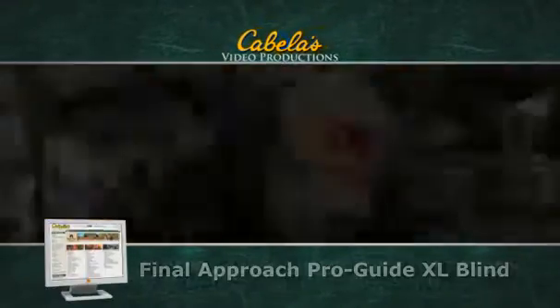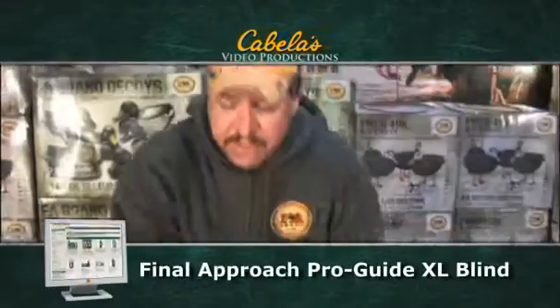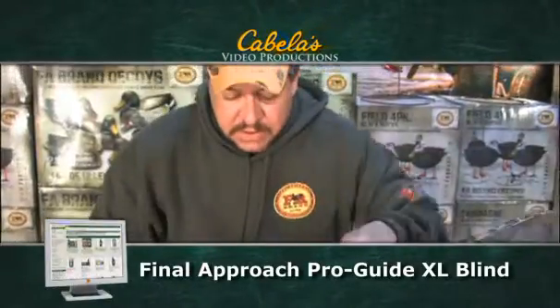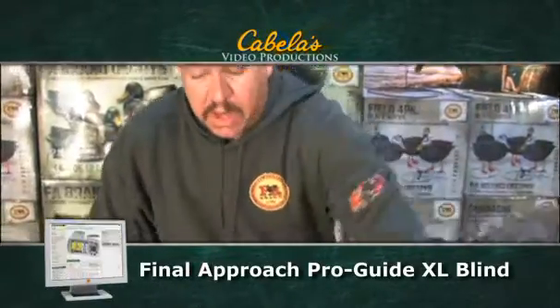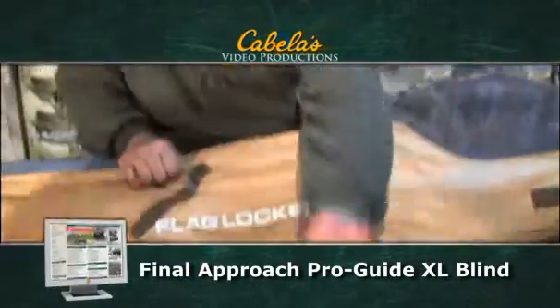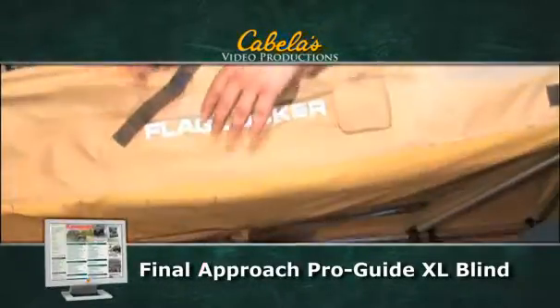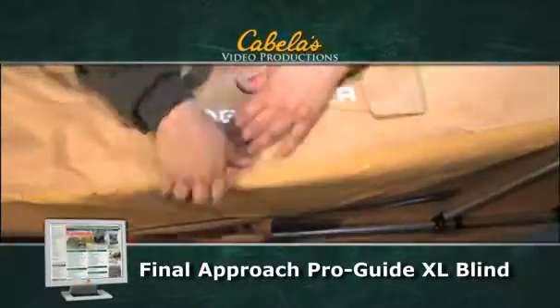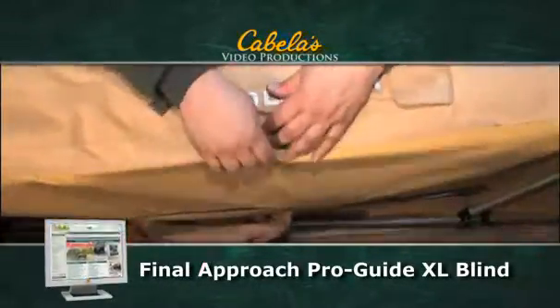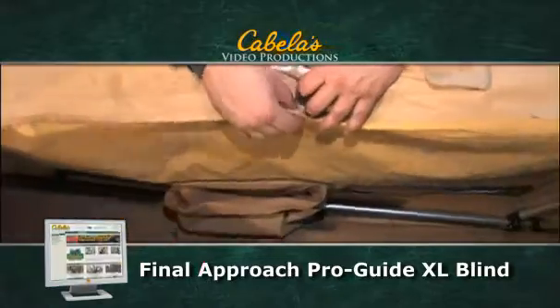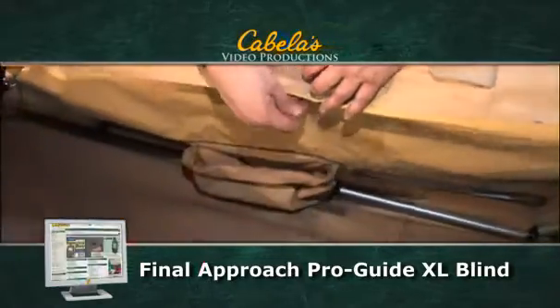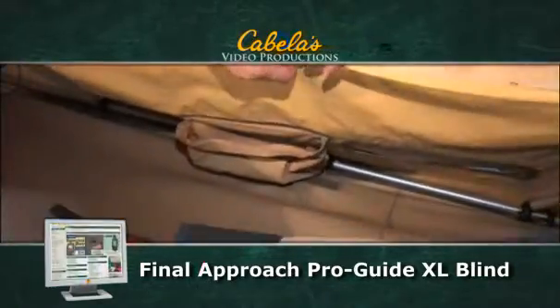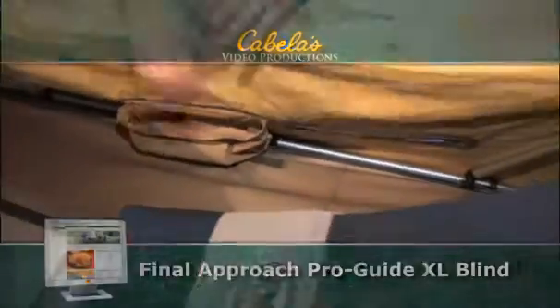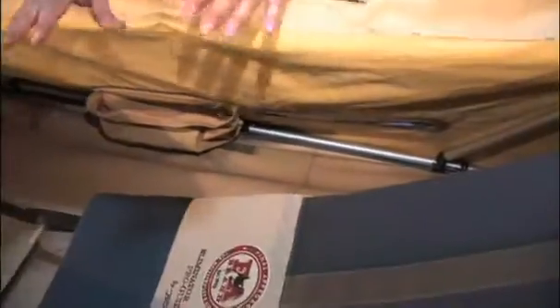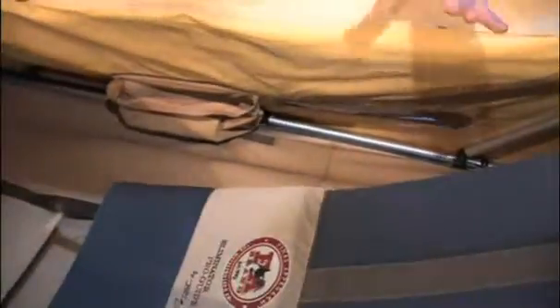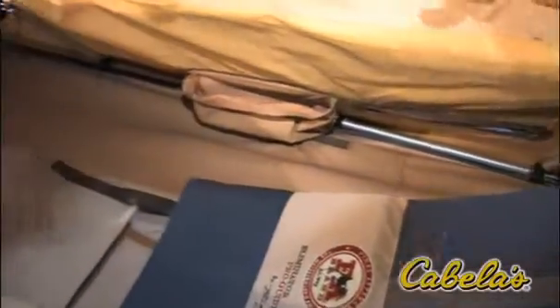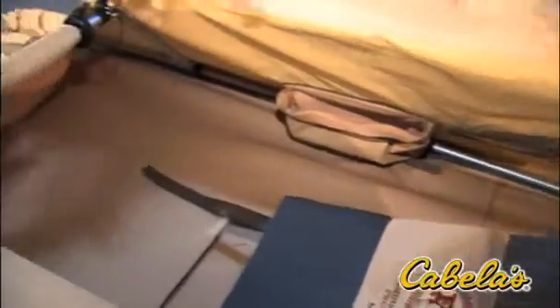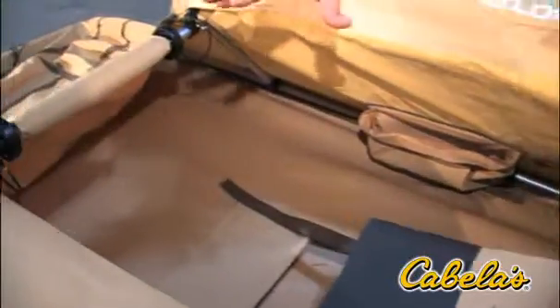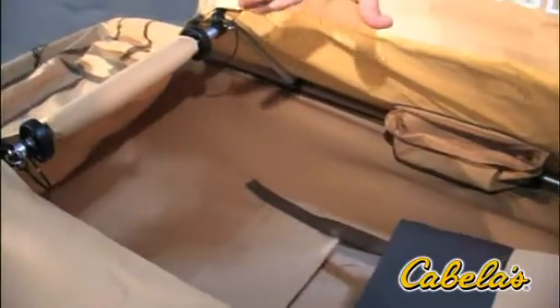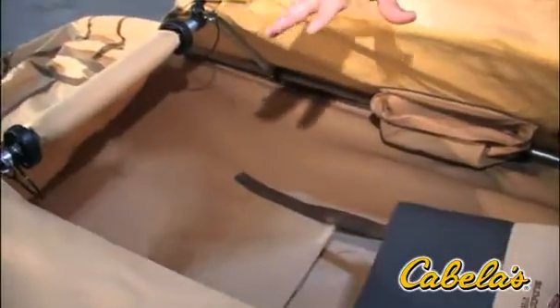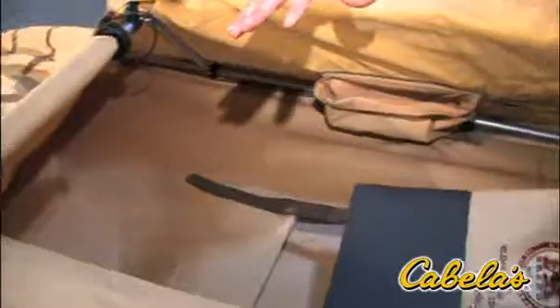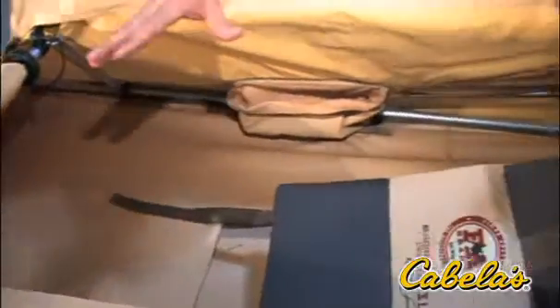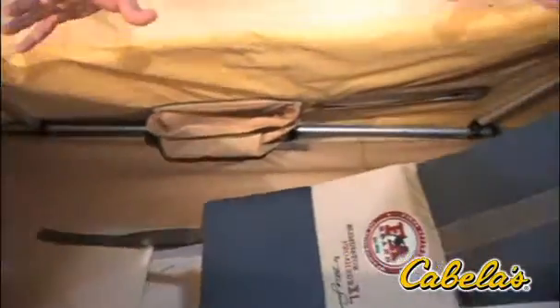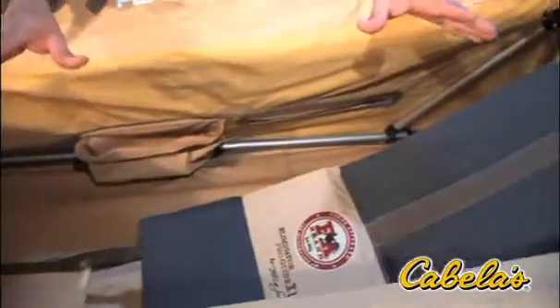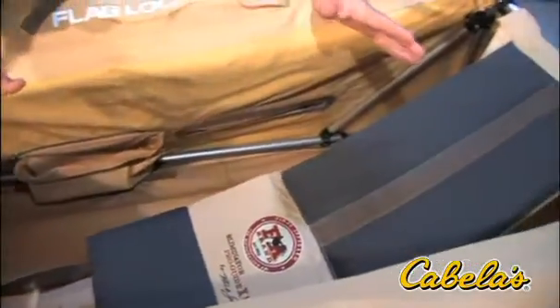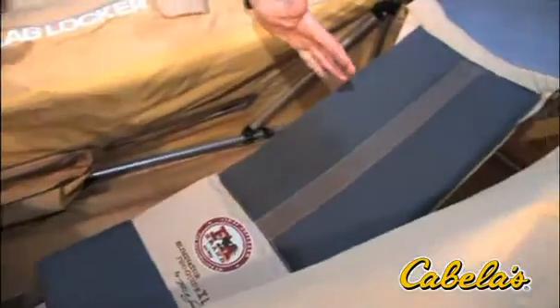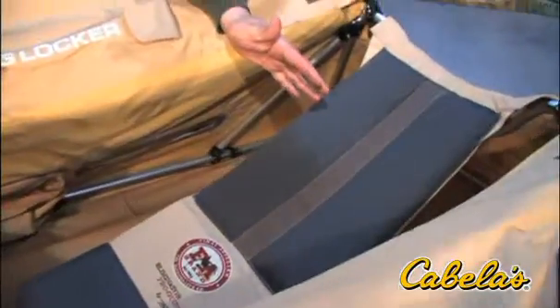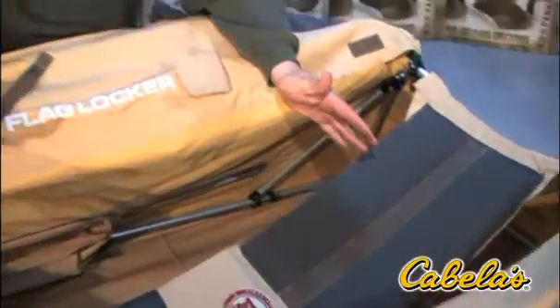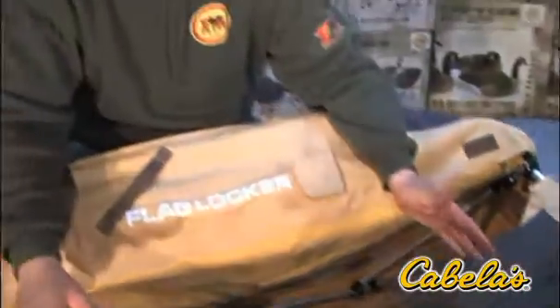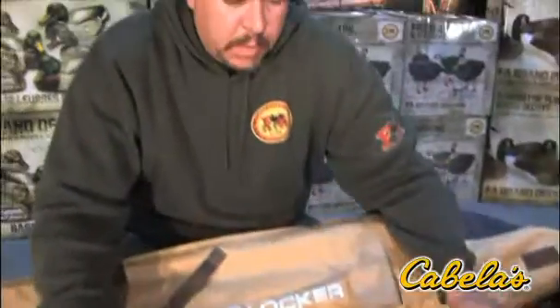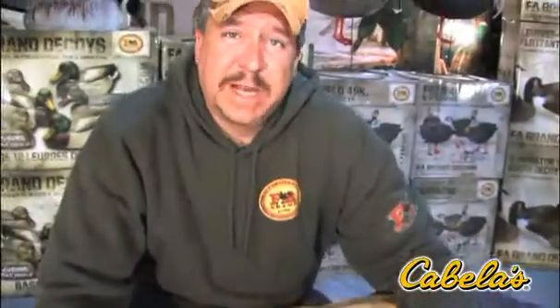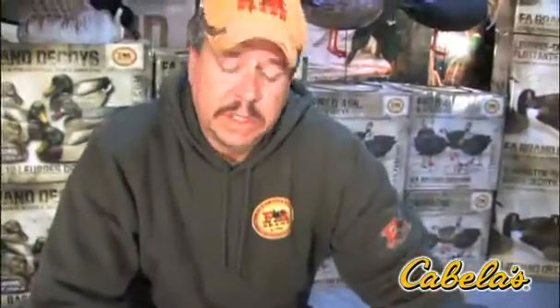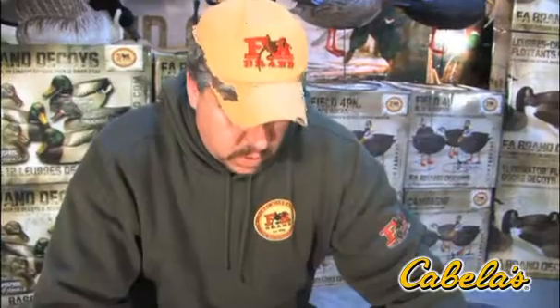Some of the obvious features of this blind are the size of it. I tease people and tell them I got a basement in this thing, but it's huge. It'll accommodate the hunter that really wants a lot of stuff in here, or maybe the bigger hunter, or maybe just the guy who needs more room.